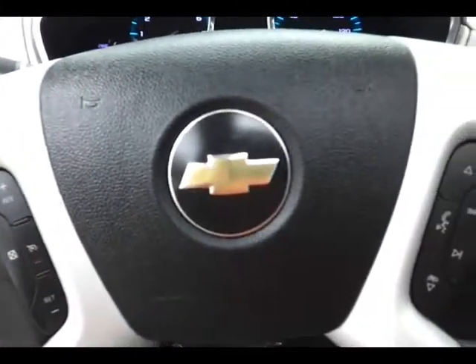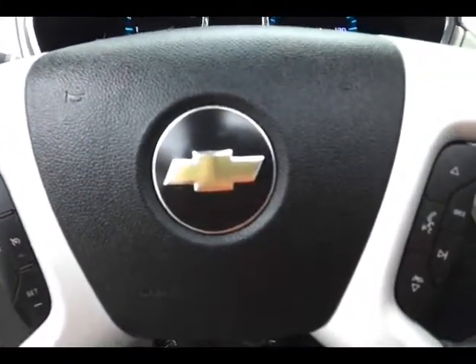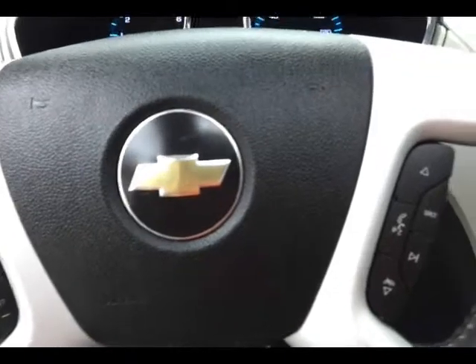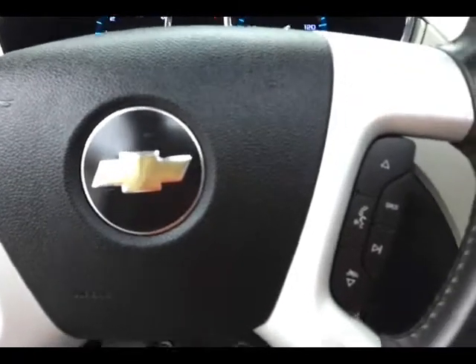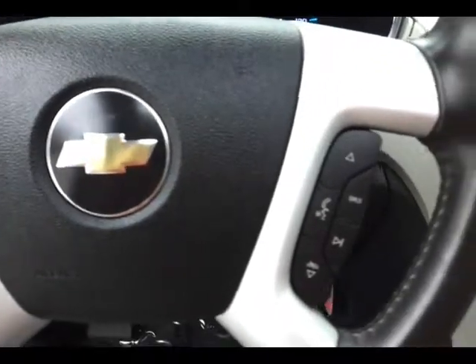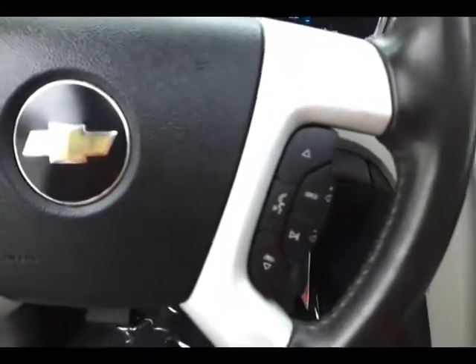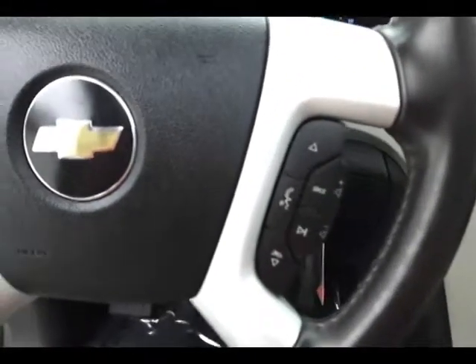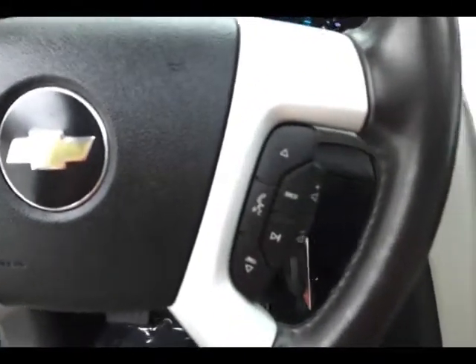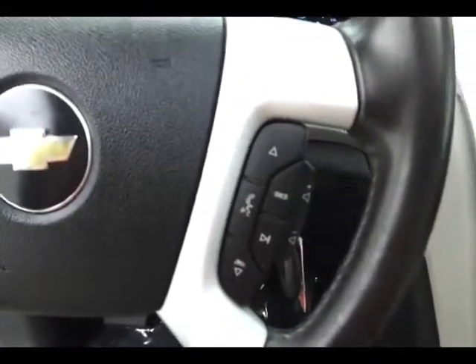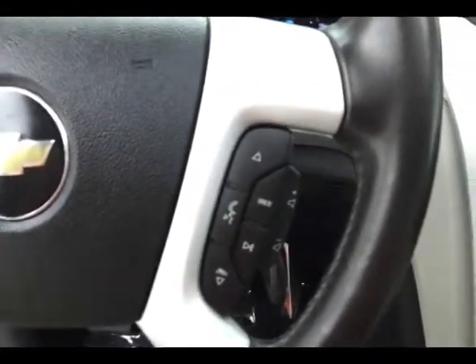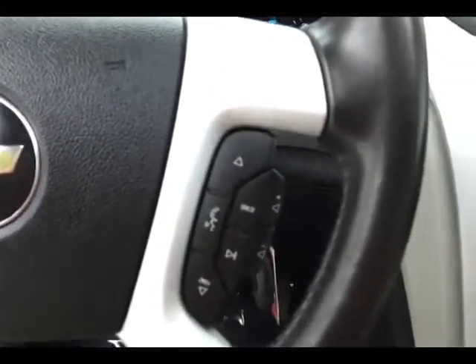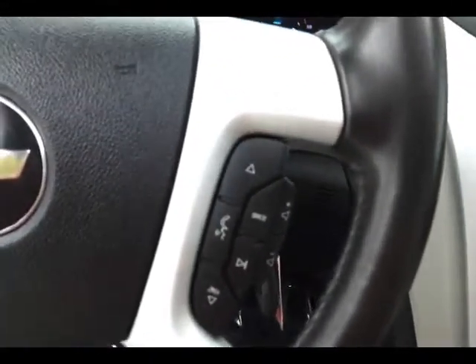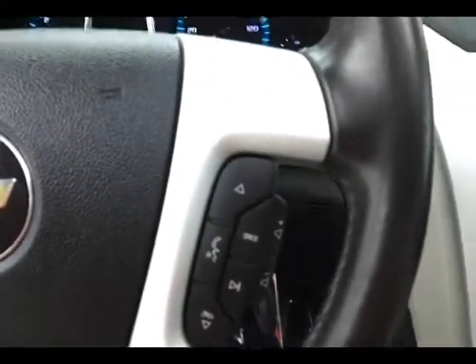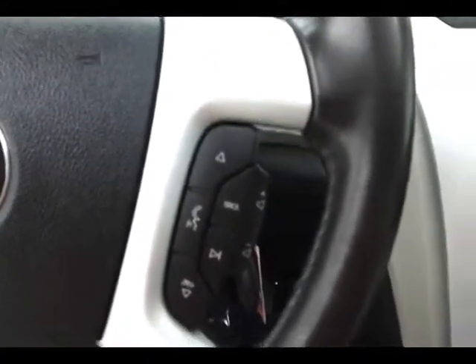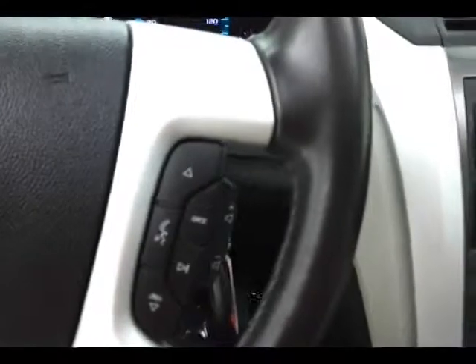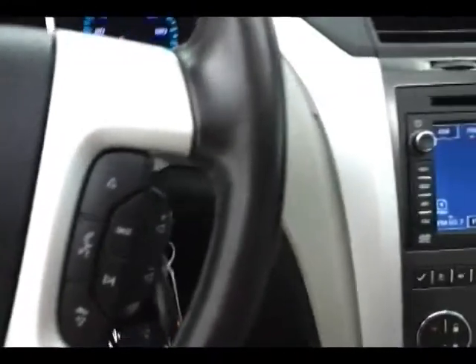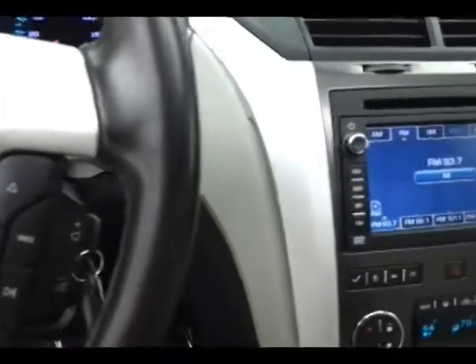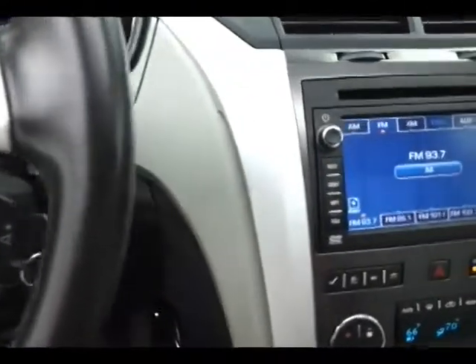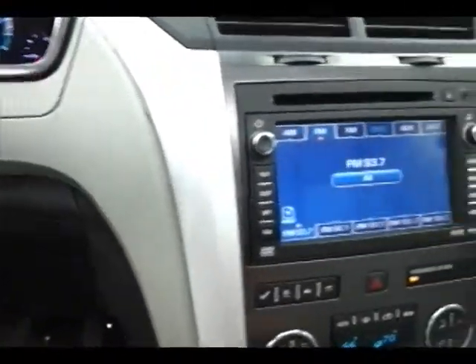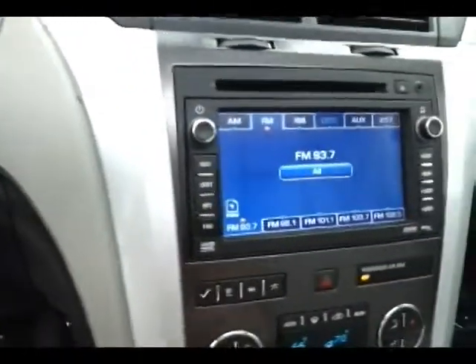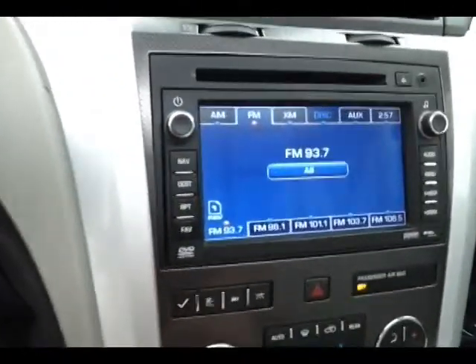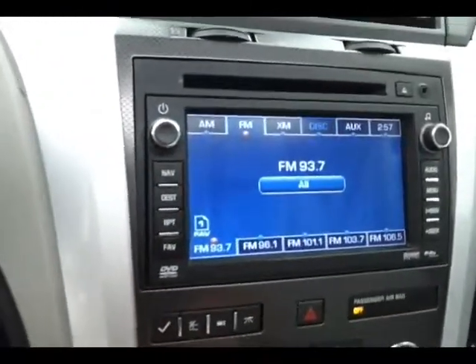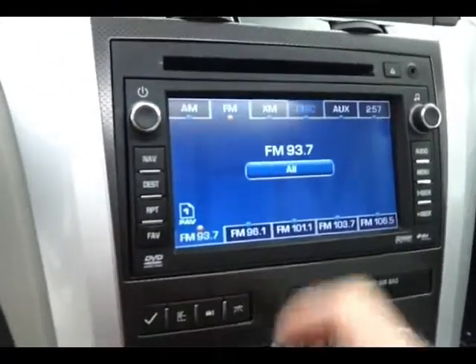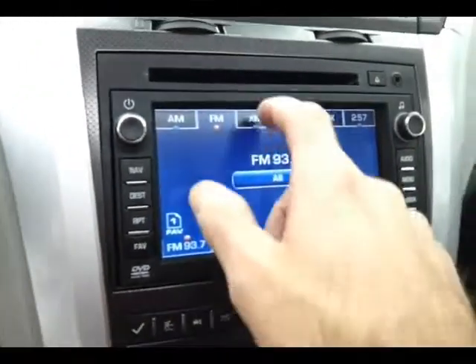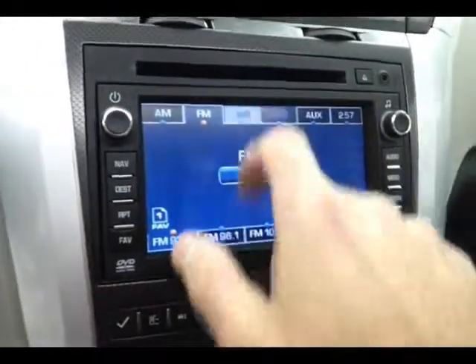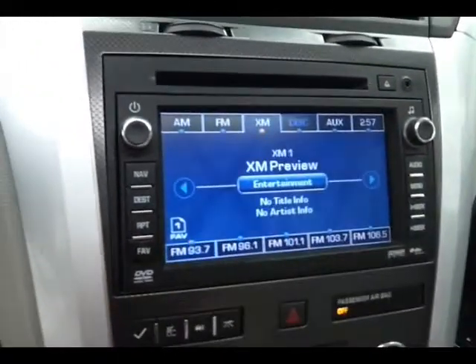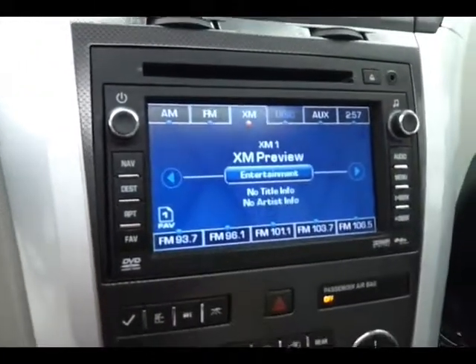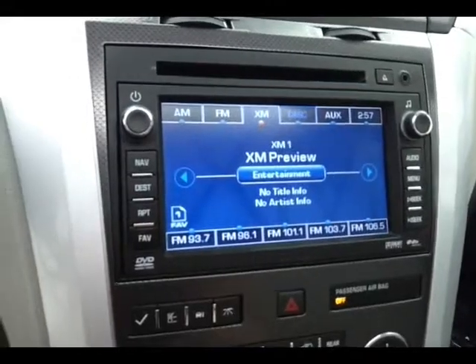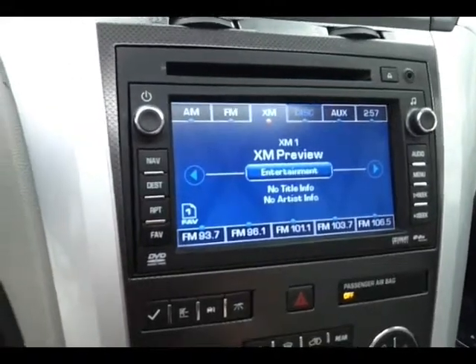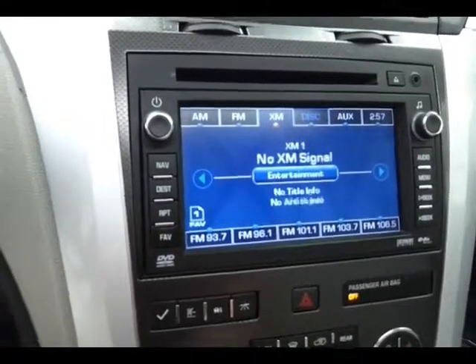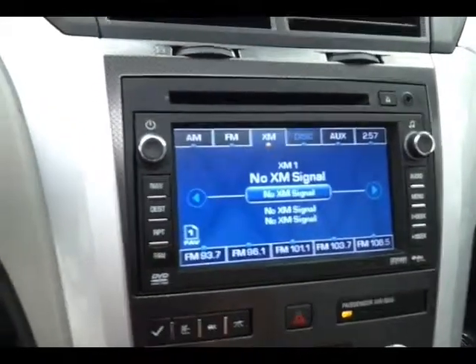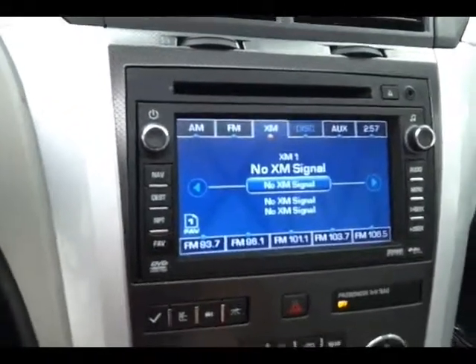Touch screen radio, which is satellite radio capable. This is also where the backup camera display is. Navigation to get you where you need to go.